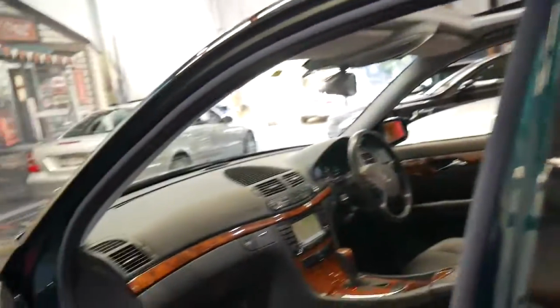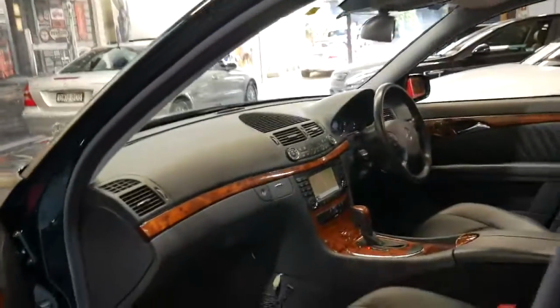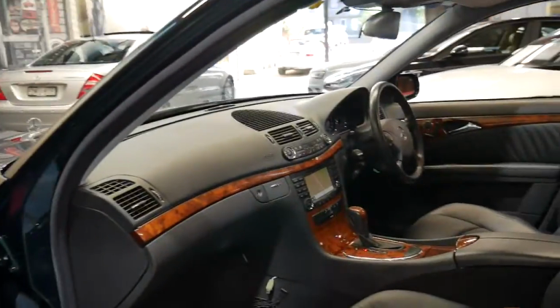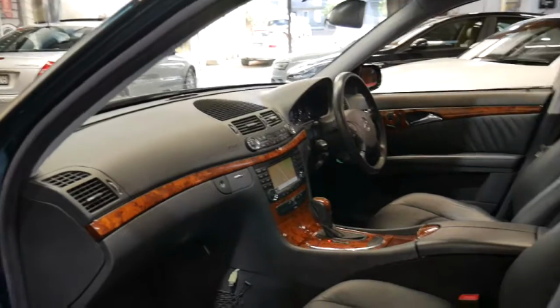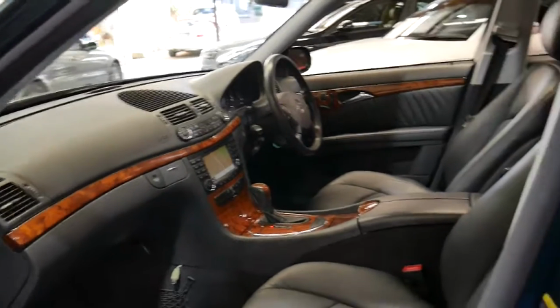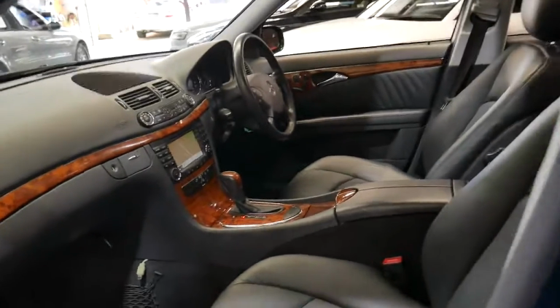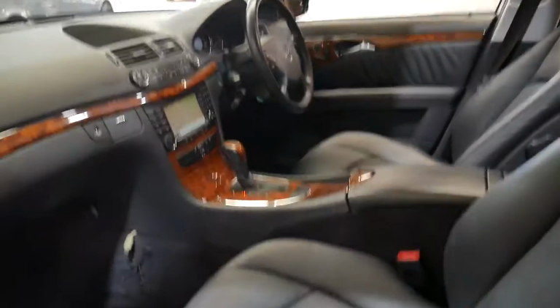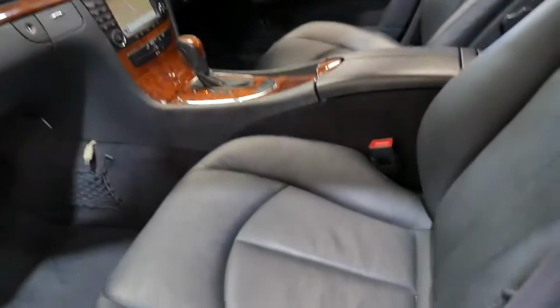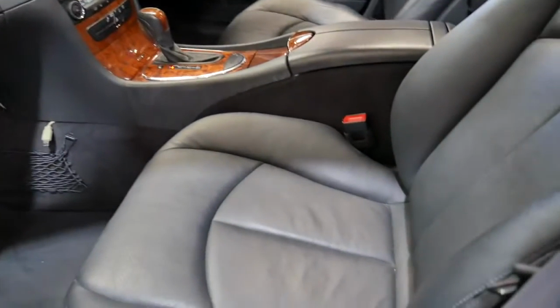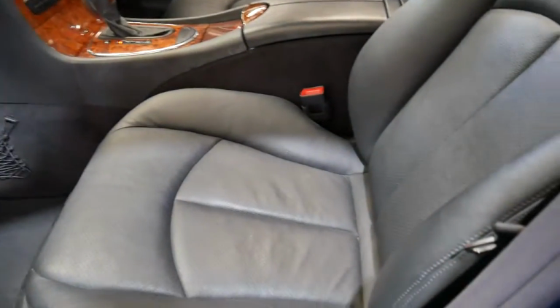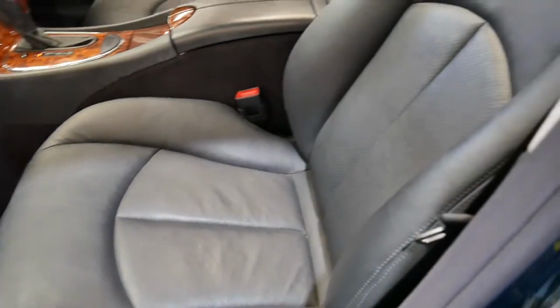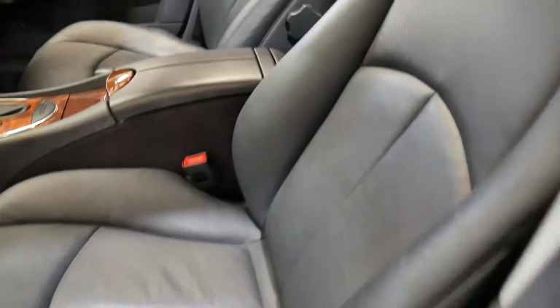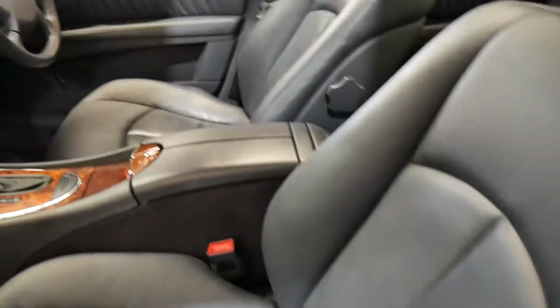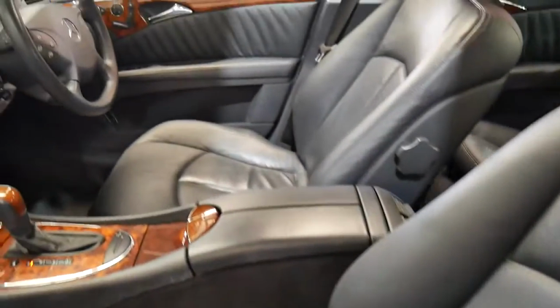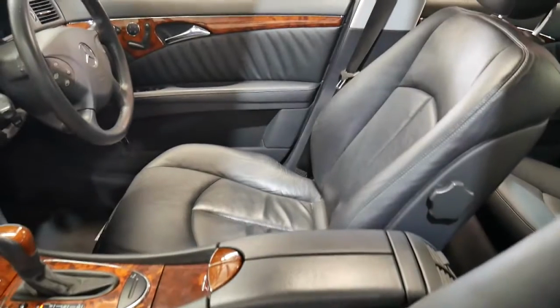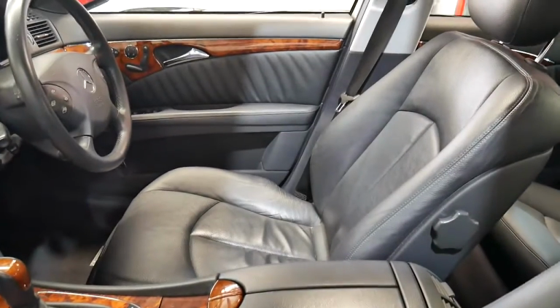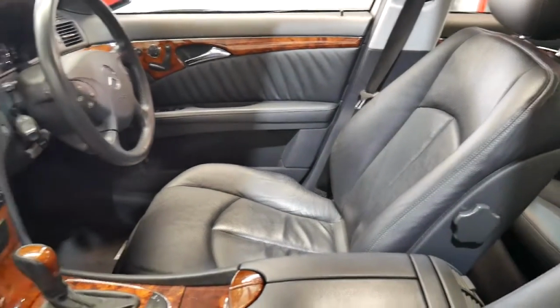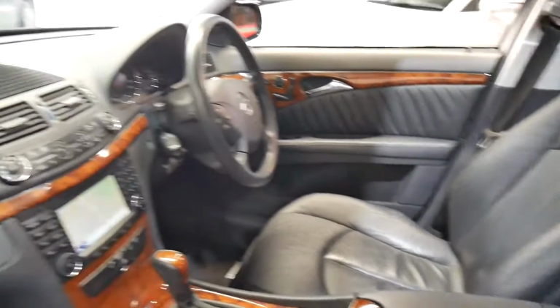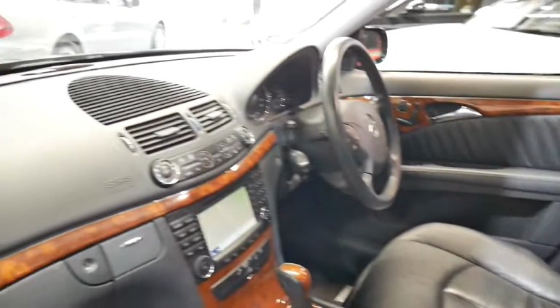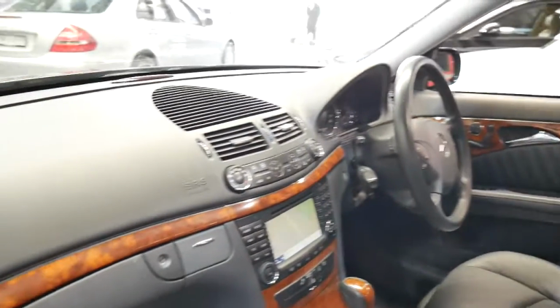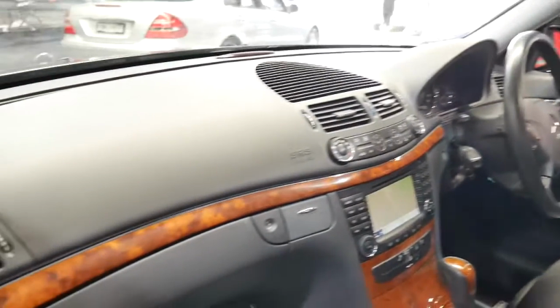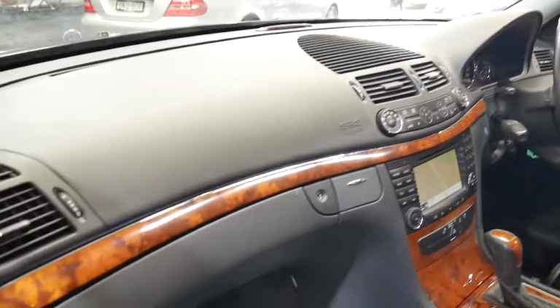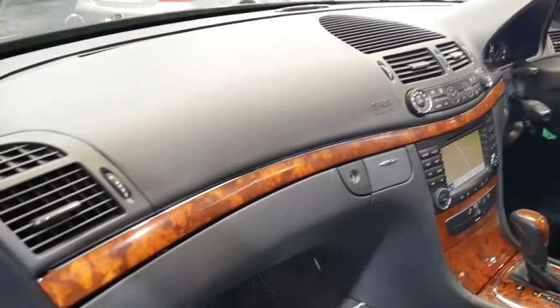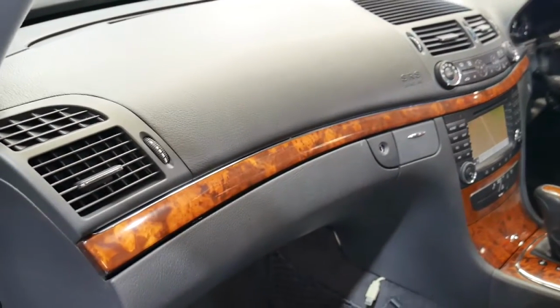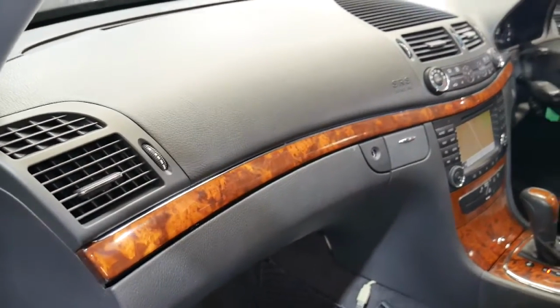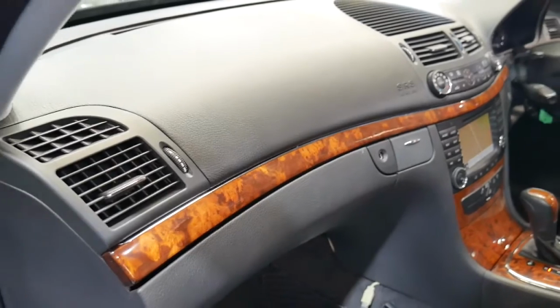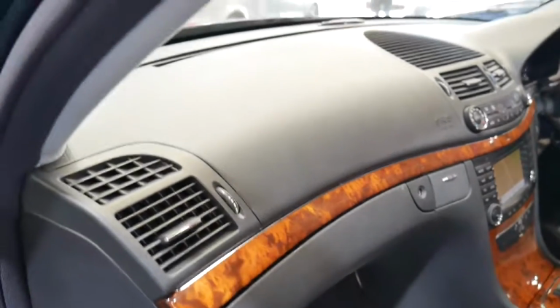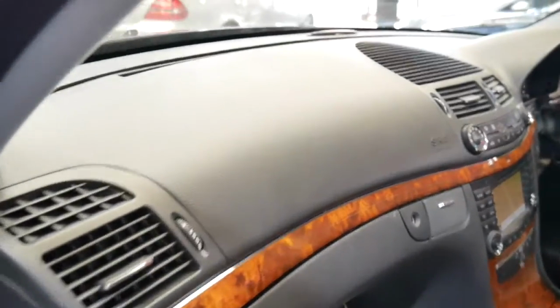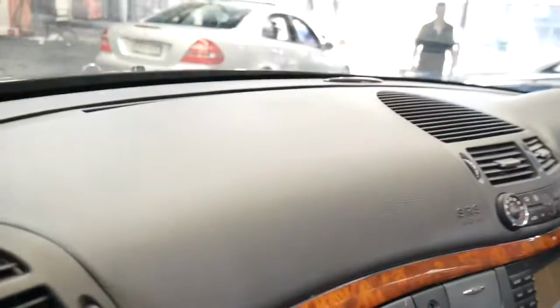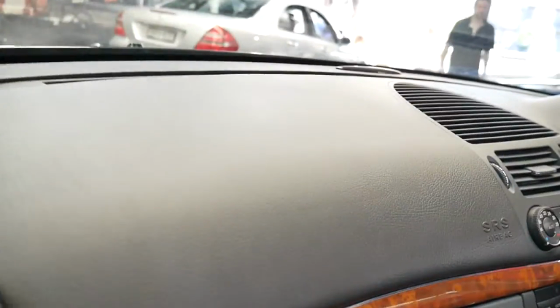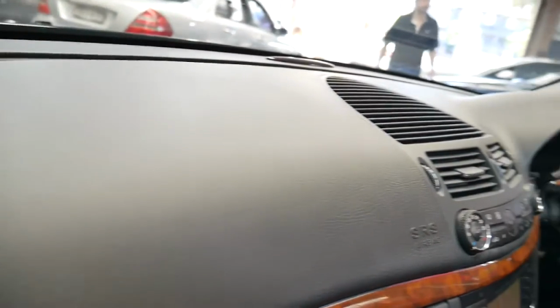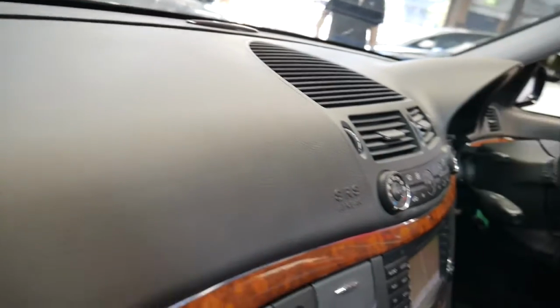It has a factory sunroof, wood grain interior, and alloy wheels. The tyres are in excellent condition and it has all its original owners manuals and books. The leather on the driver's seat is just a little bit softer, which is quite normal. The wood grain is not milky and it's in lovely condition with no cracks on the dash whatsoever.